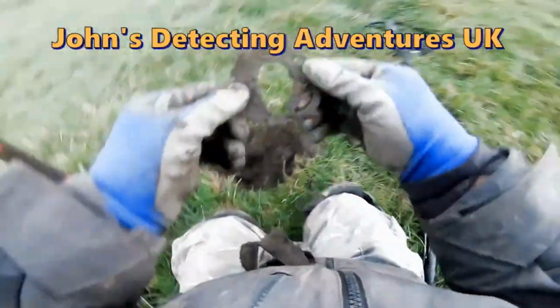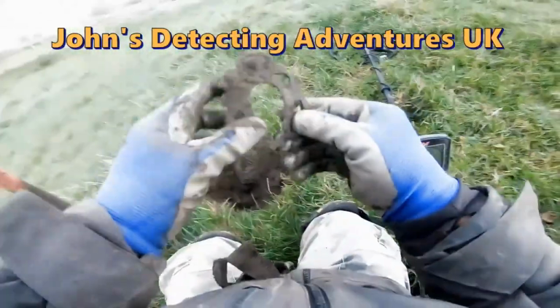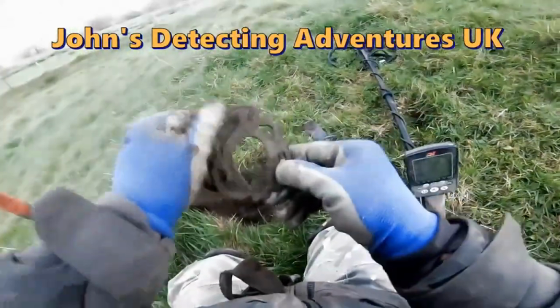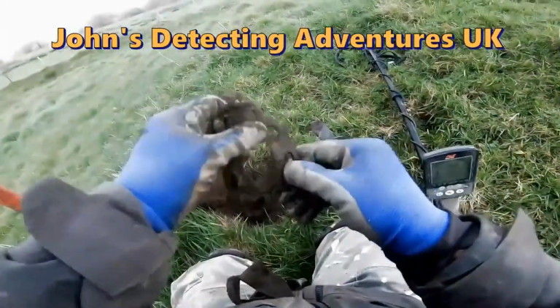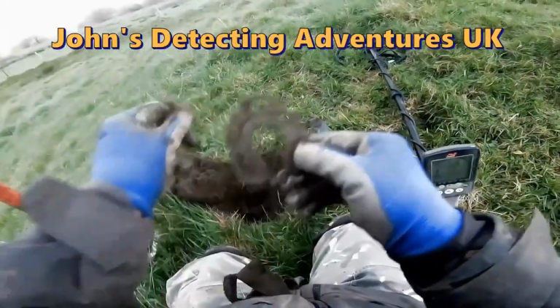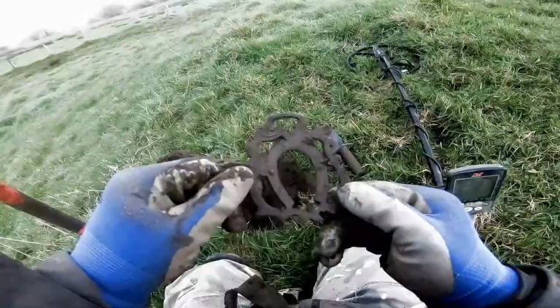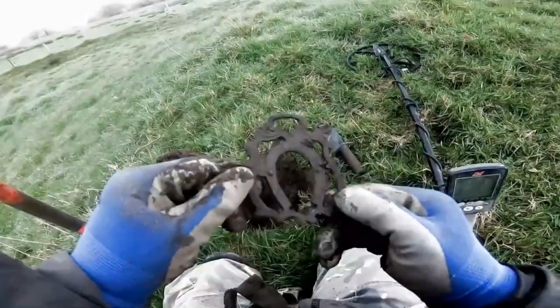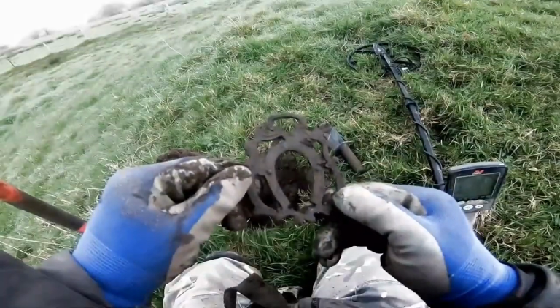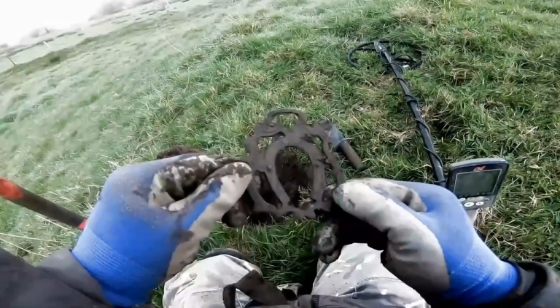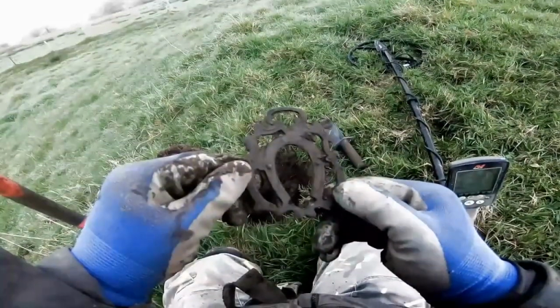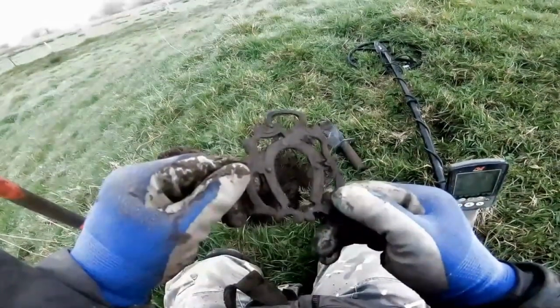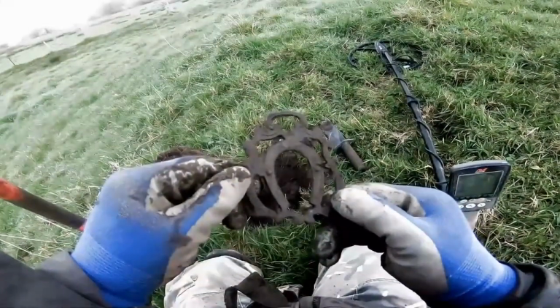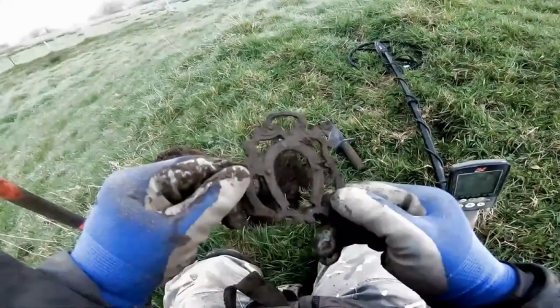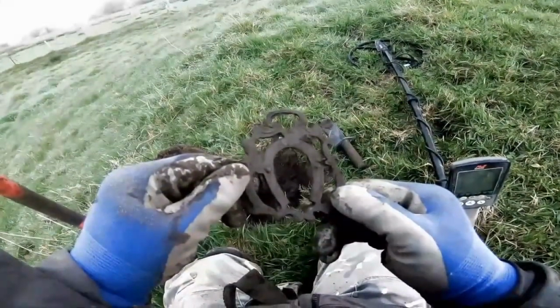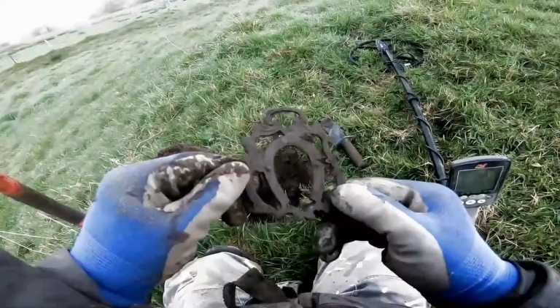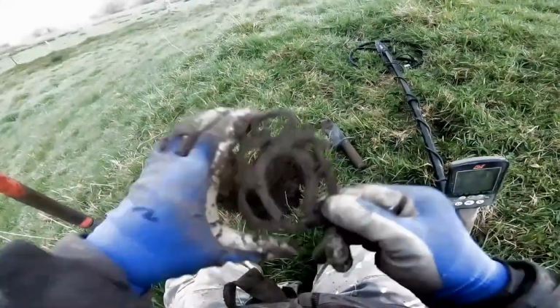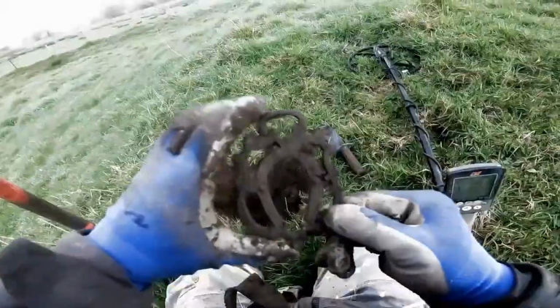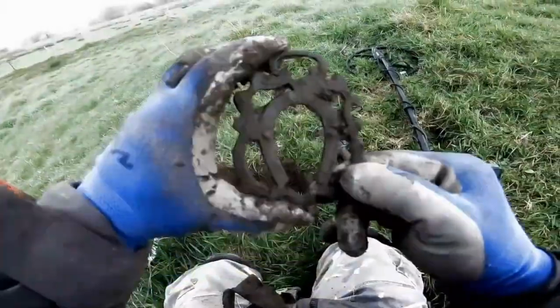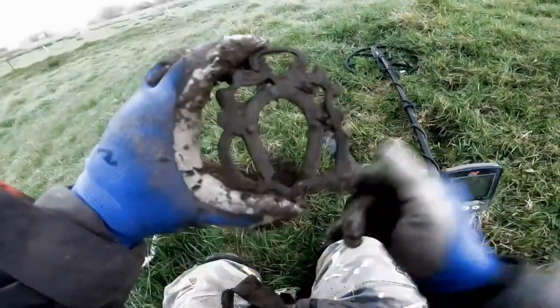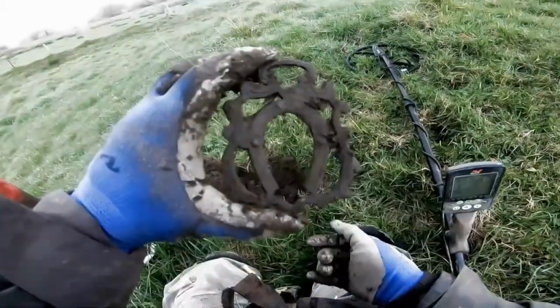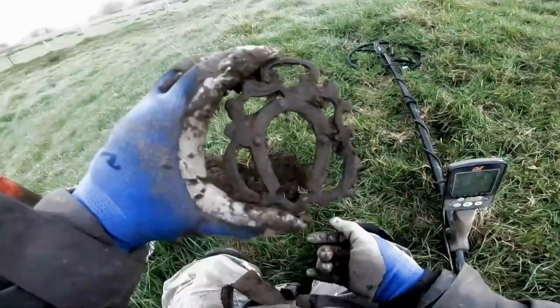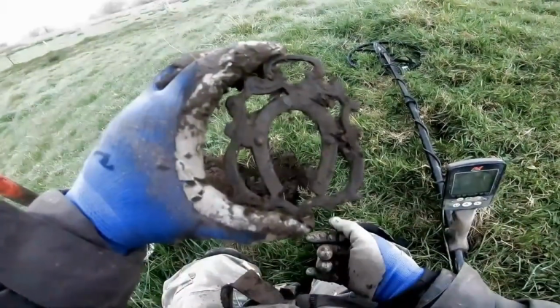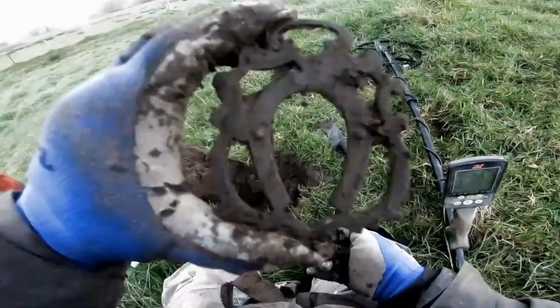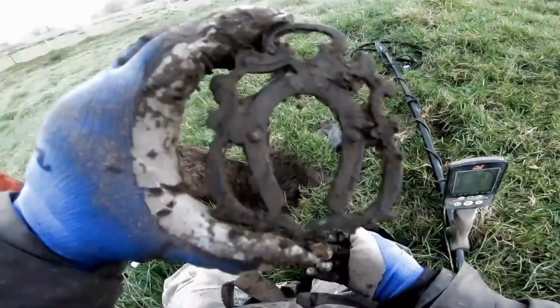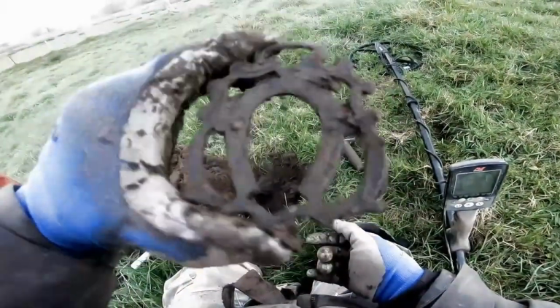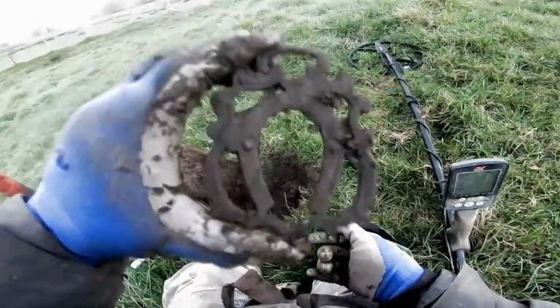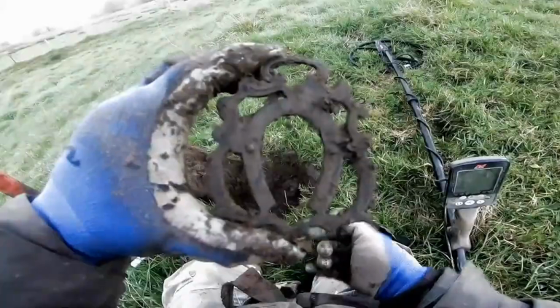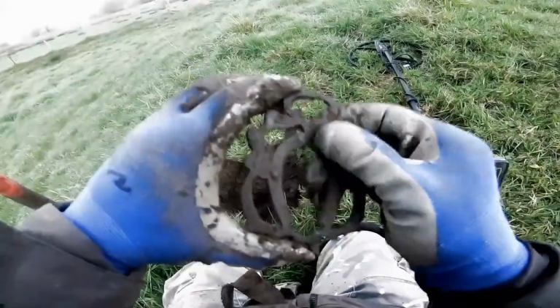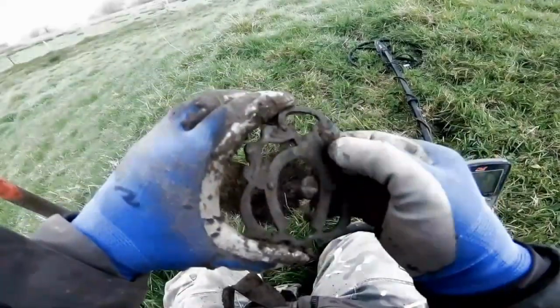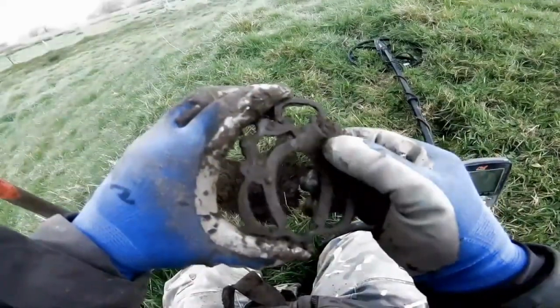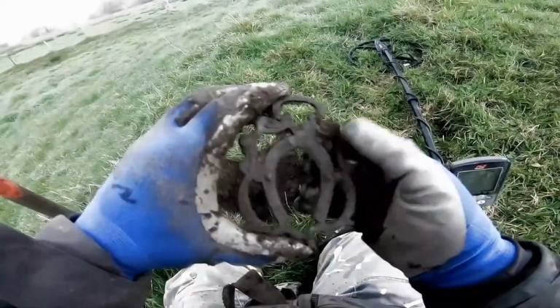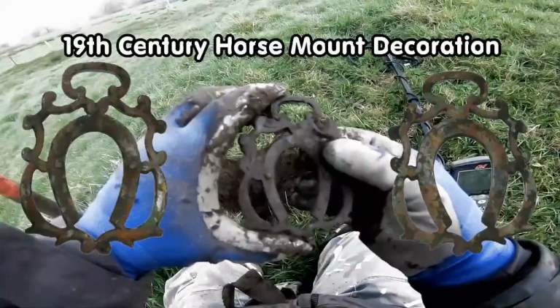Oh wow, what the heck — that is brilliant! A horse mount, I think. There's one big horse mount — look at that, huge. Could be 1627, I think.